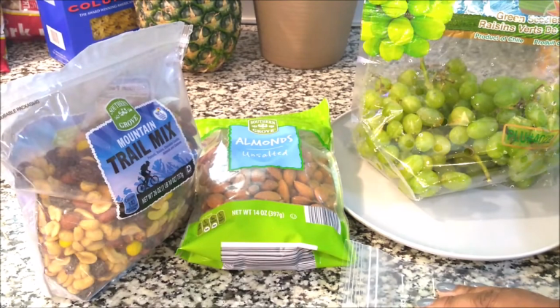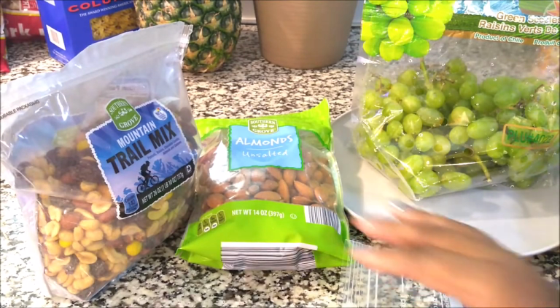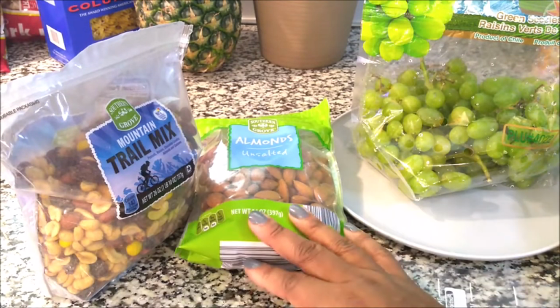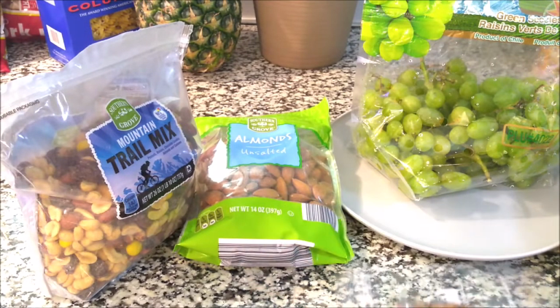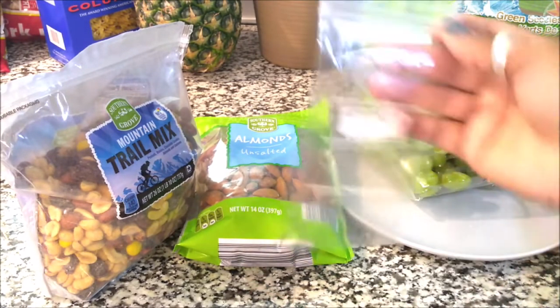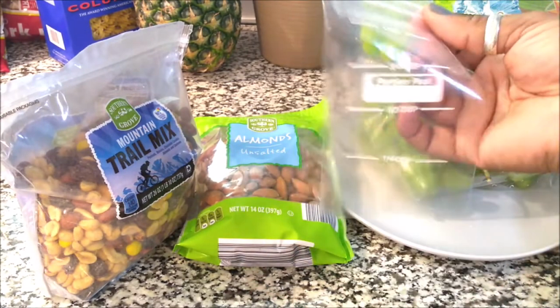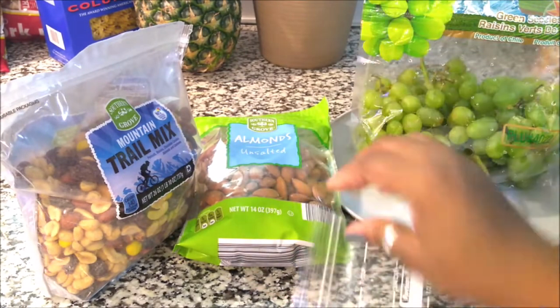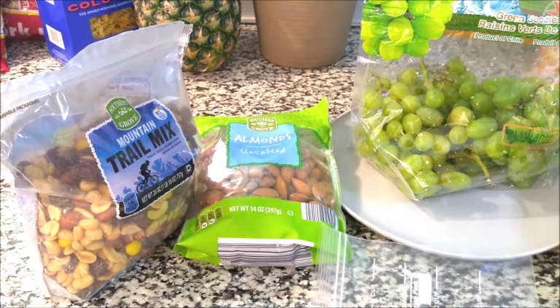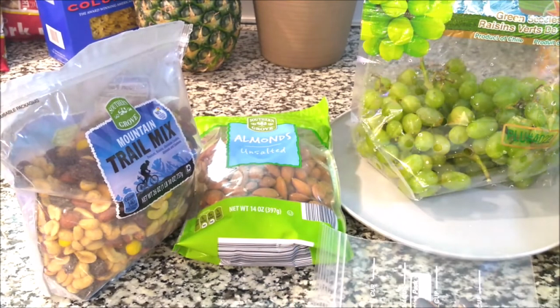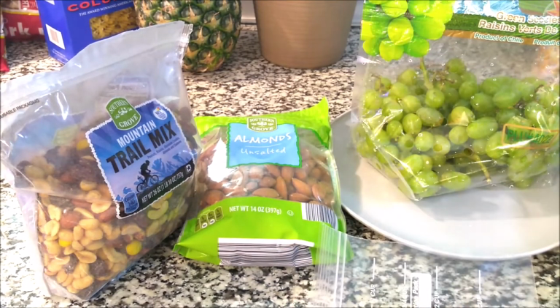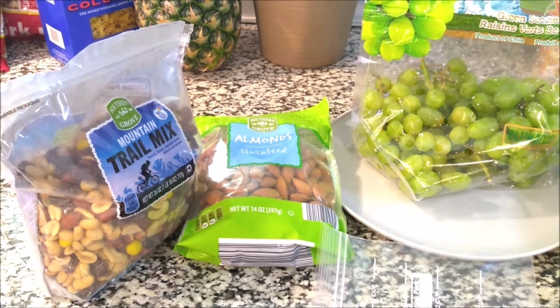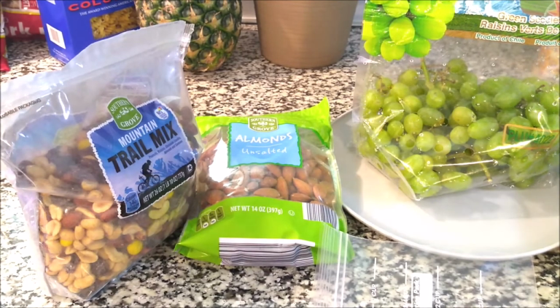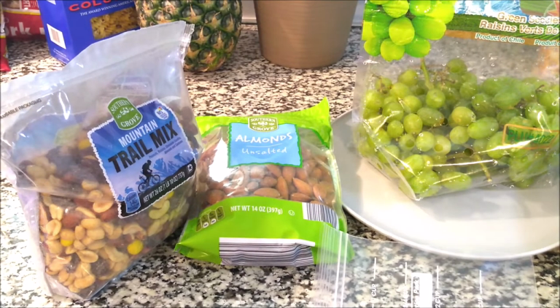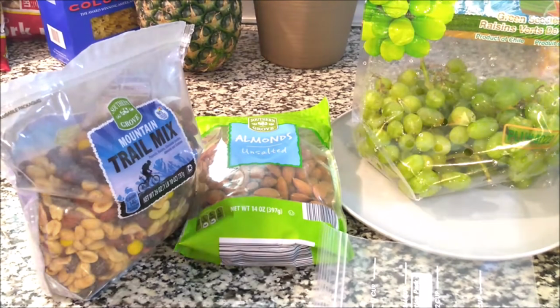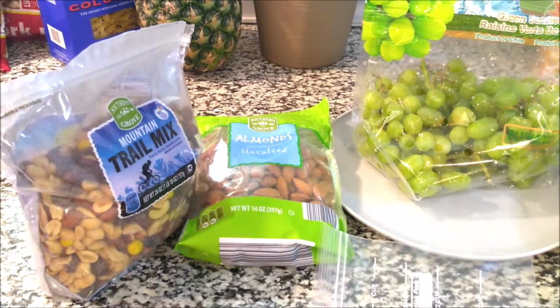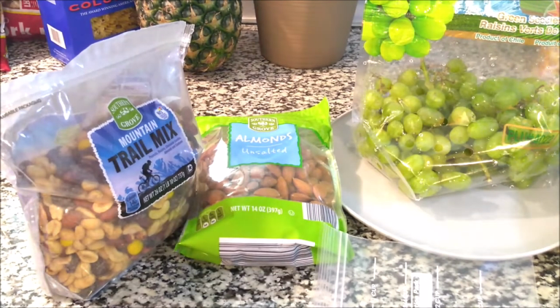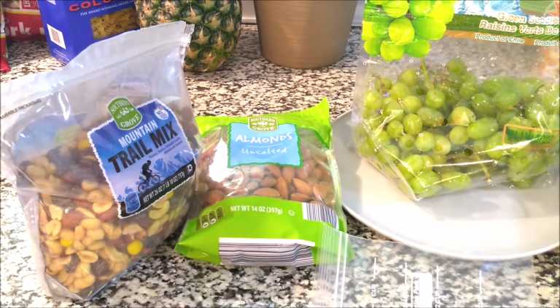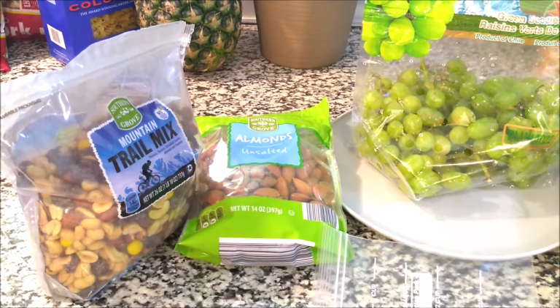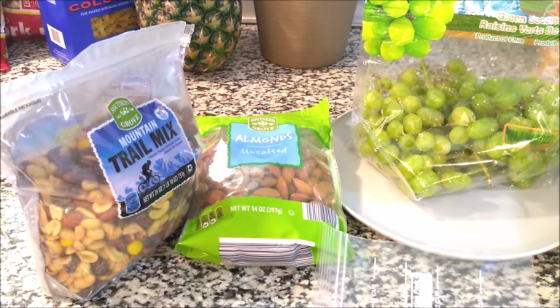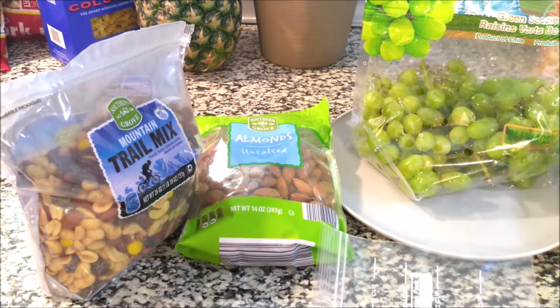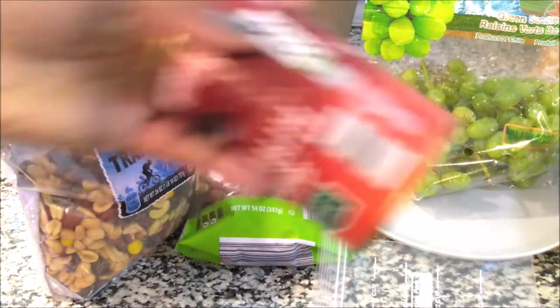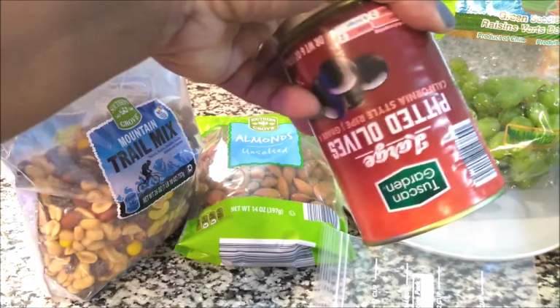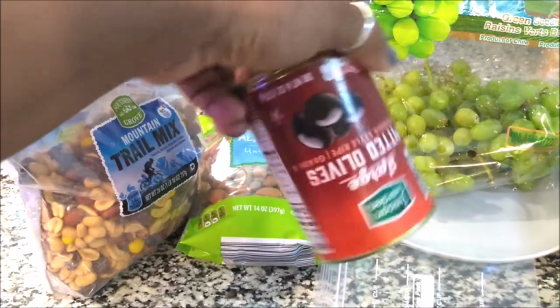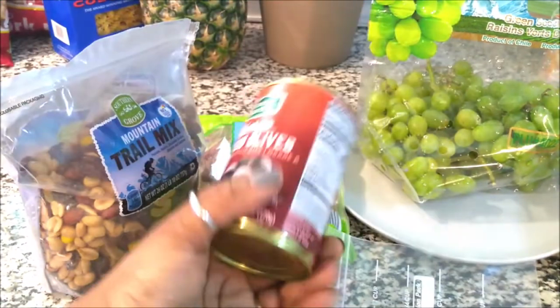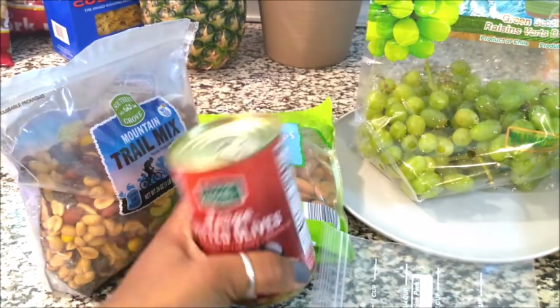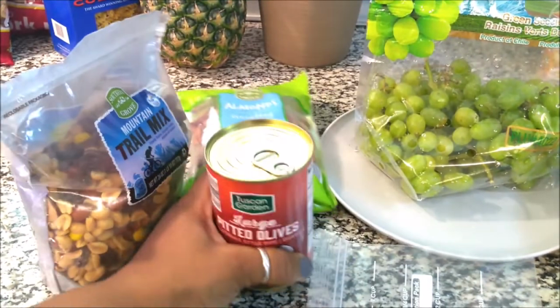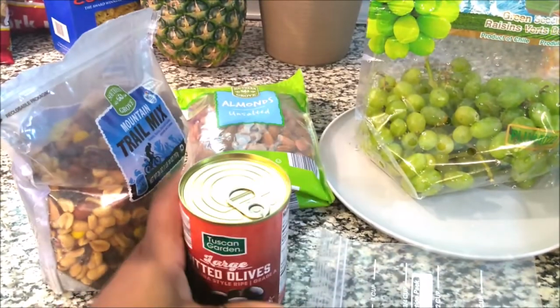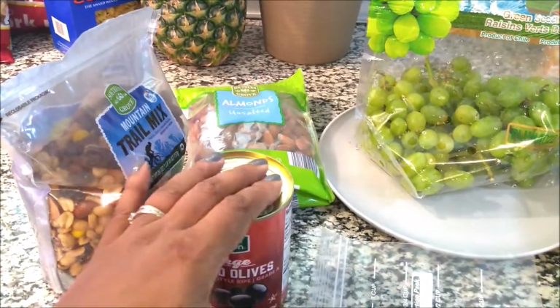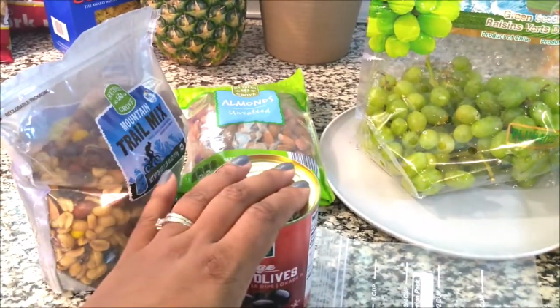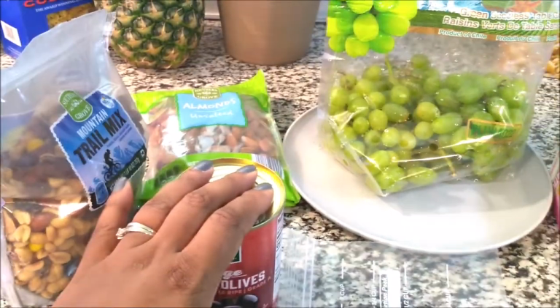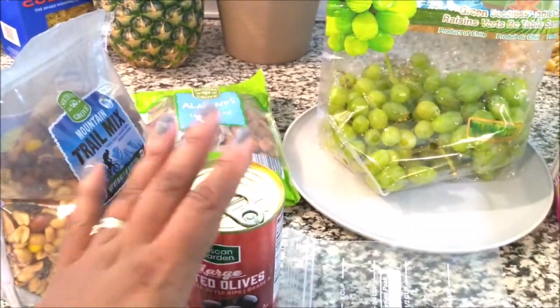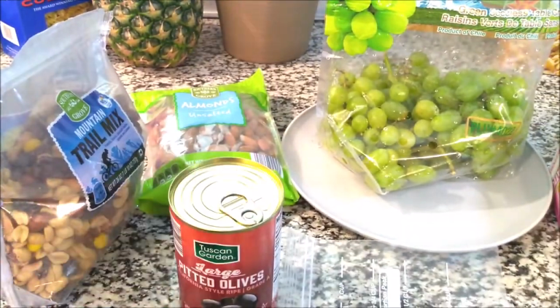I'm also going to bag some of my olives because I love grabbing olives and I find myself eating the whole jar if I don't portion them out. So I'm going to be bagging some of my olives up. These are snacks that I like and they're healthy.